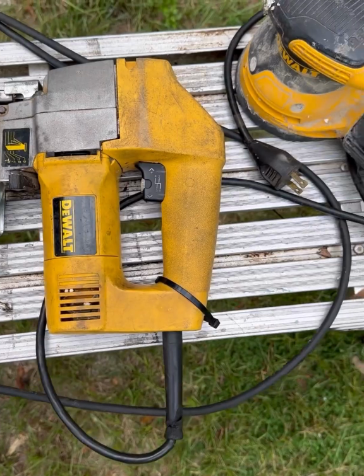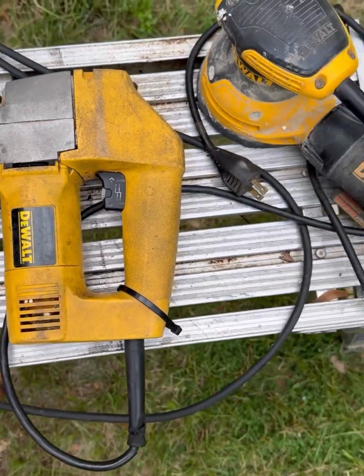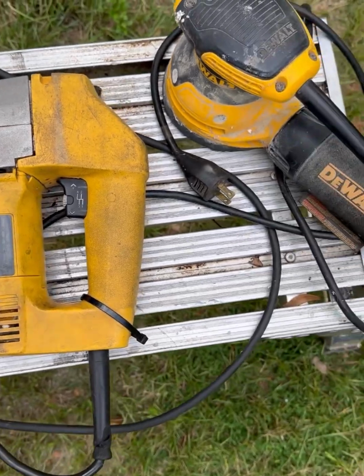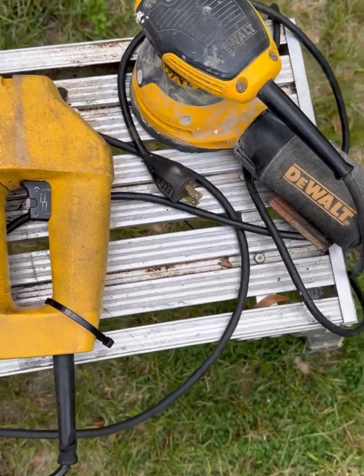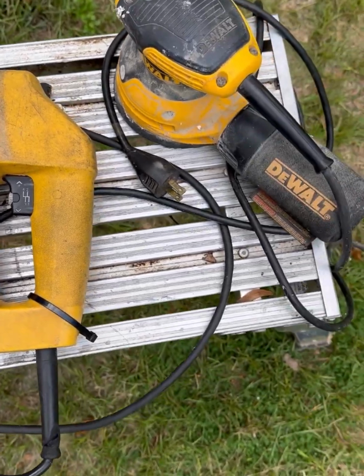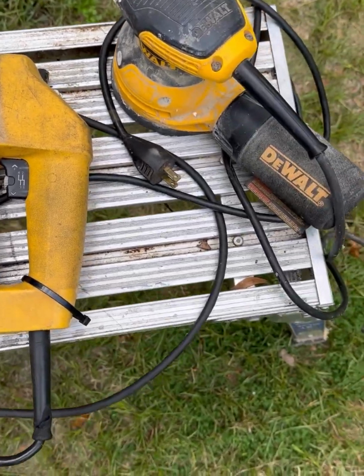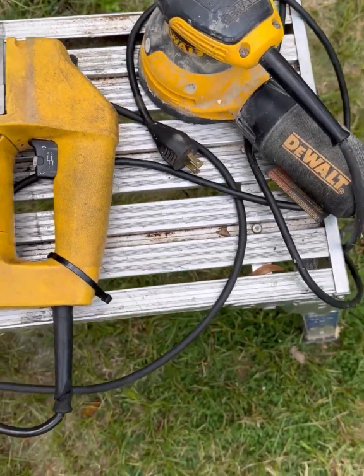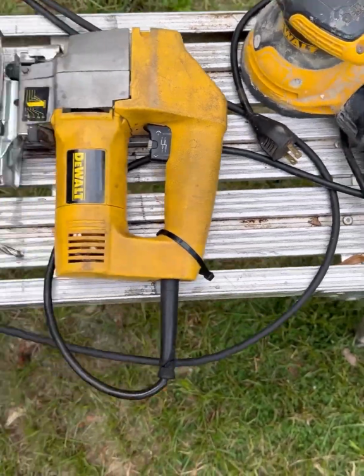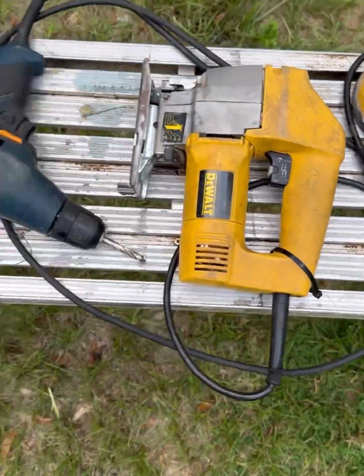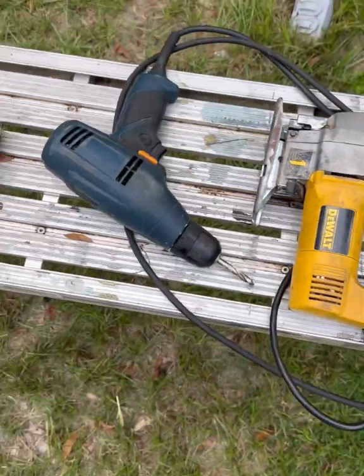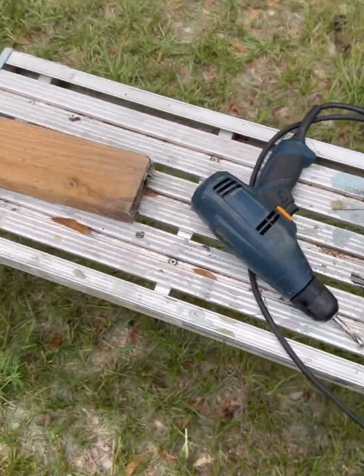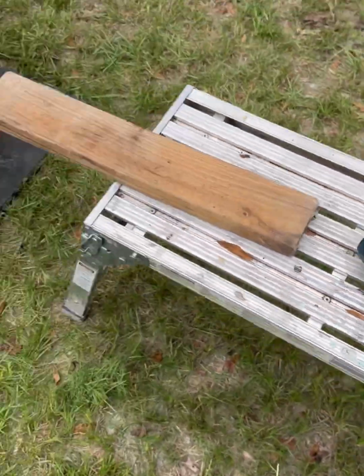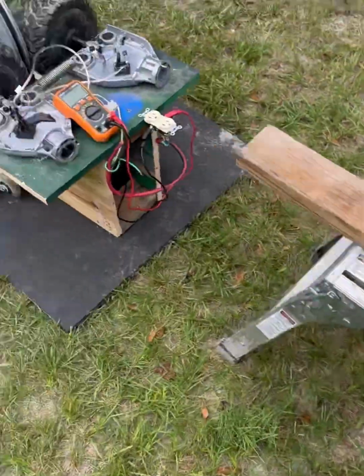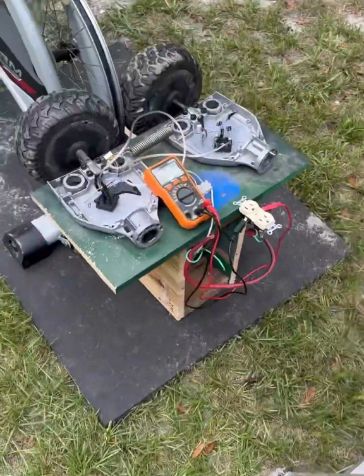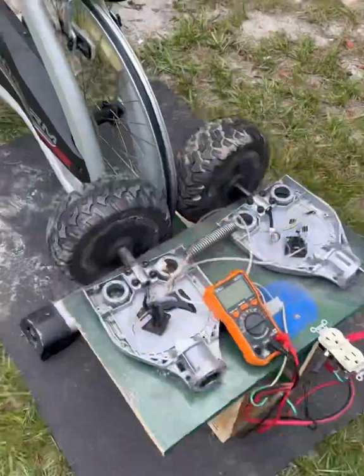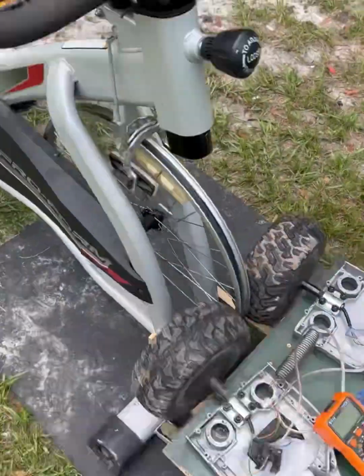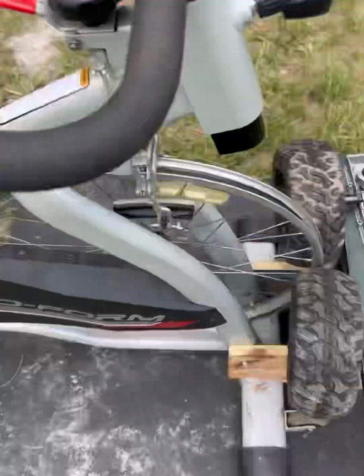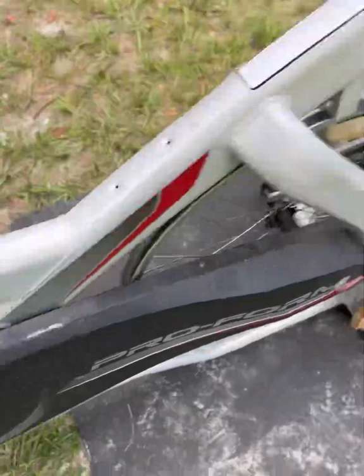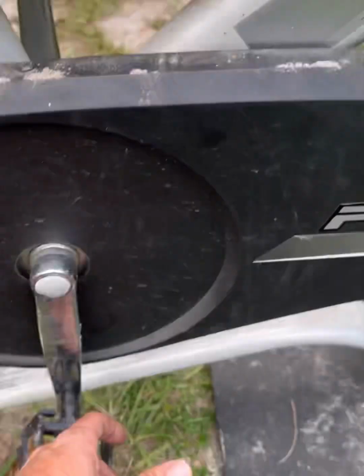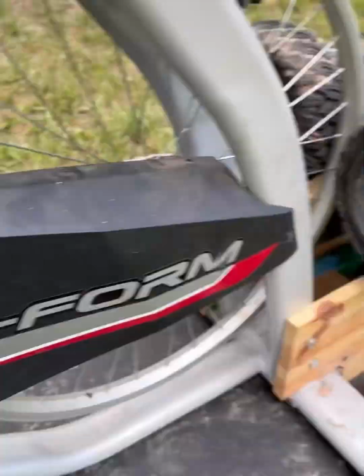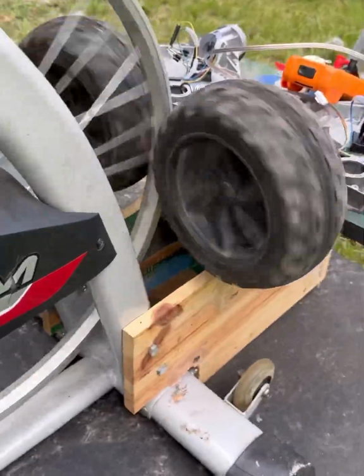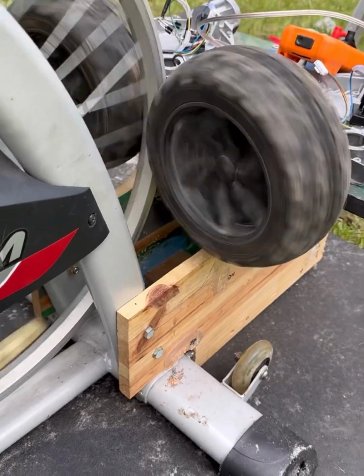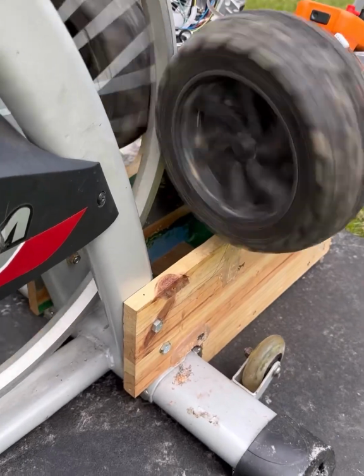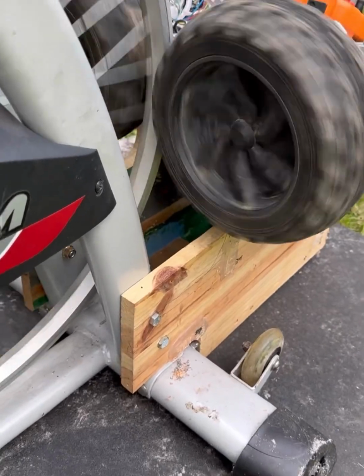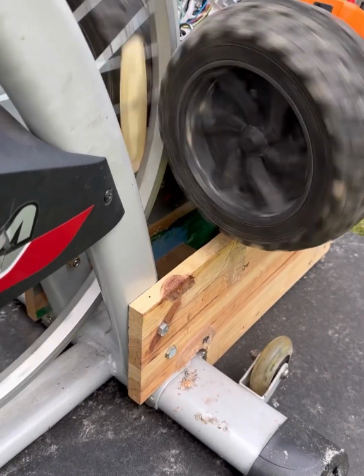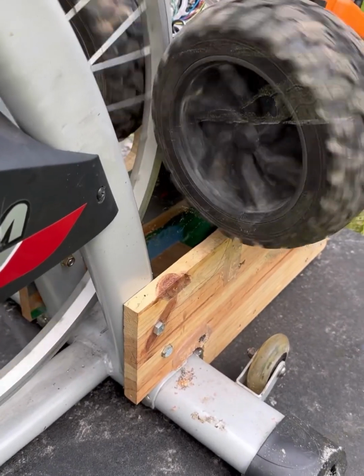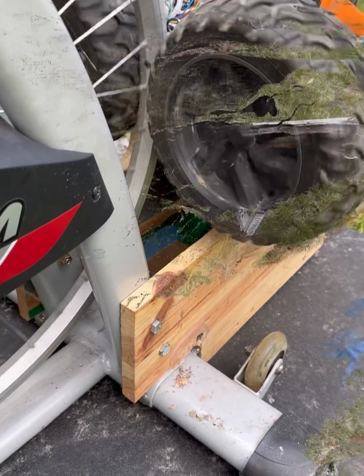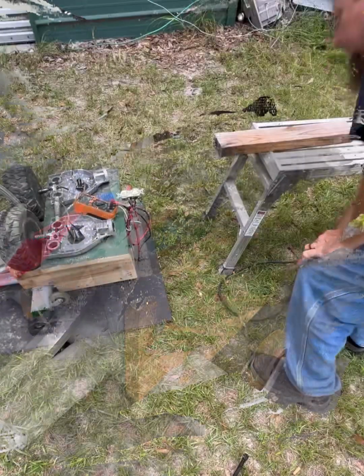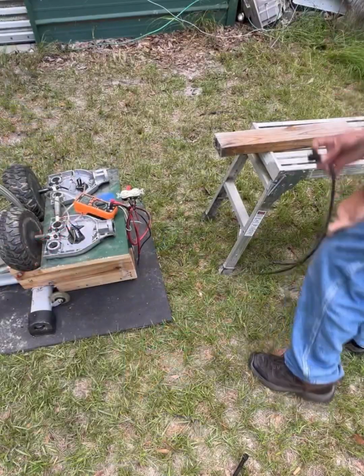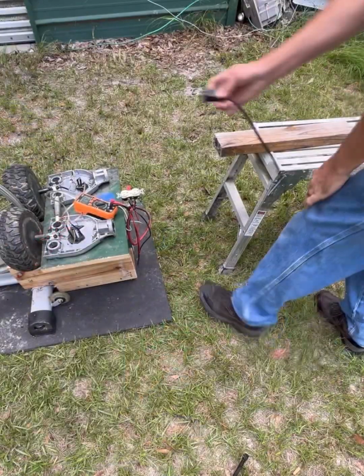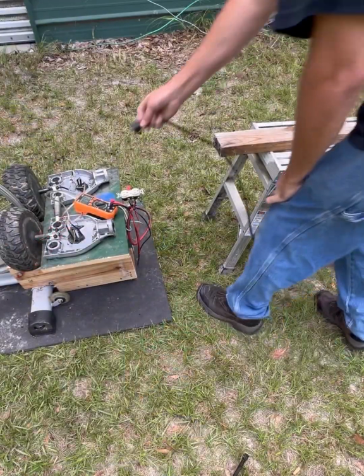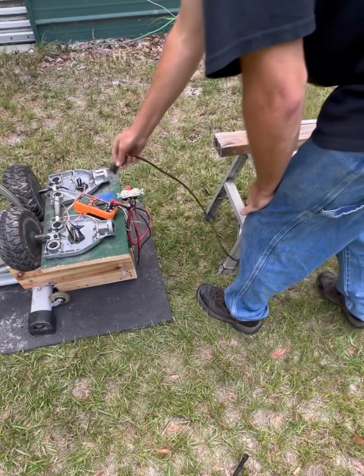I ended up trying to run these lights off of it with pedaling, and it kind of surprised me. Here we go.